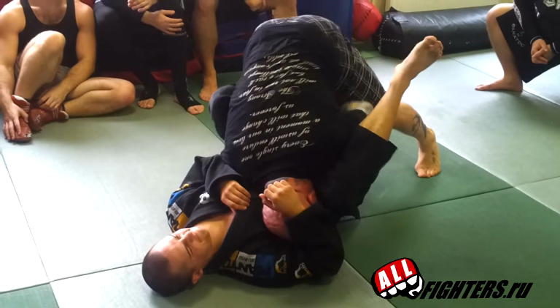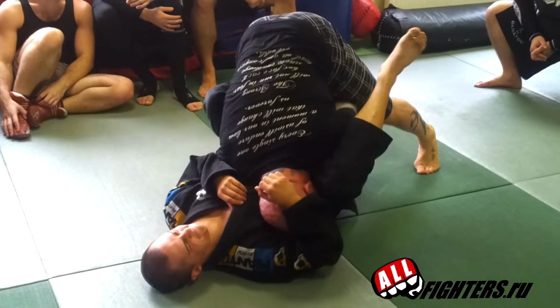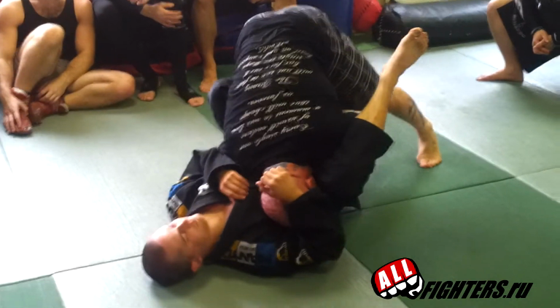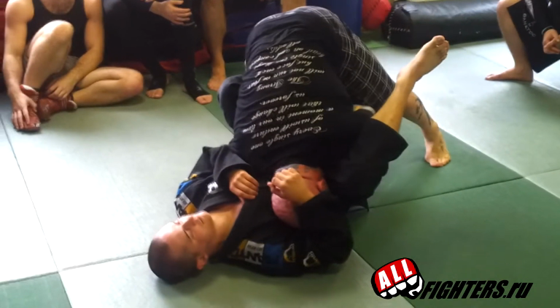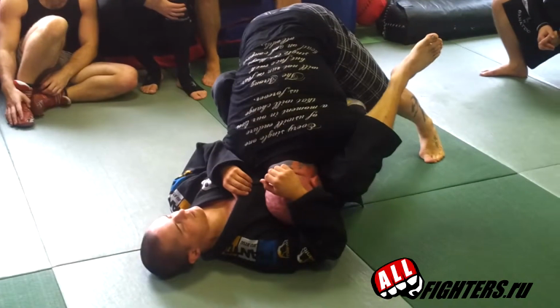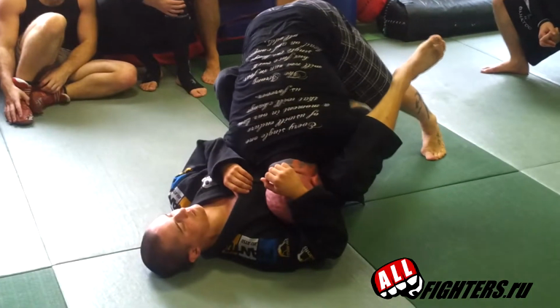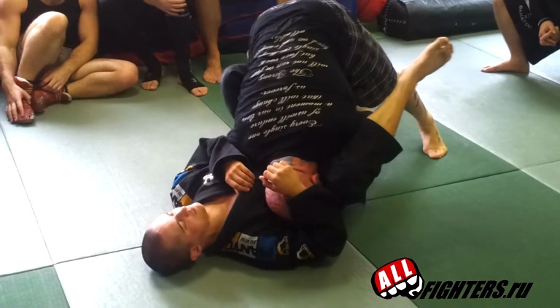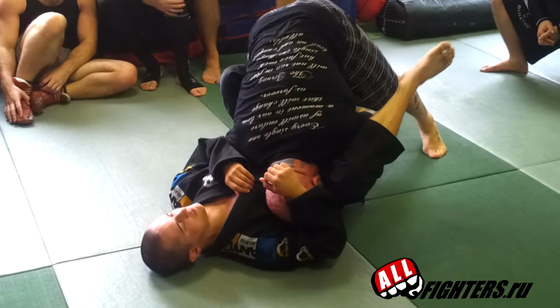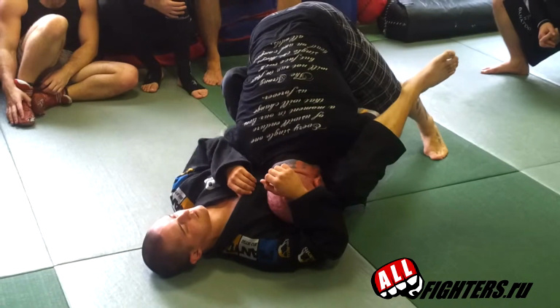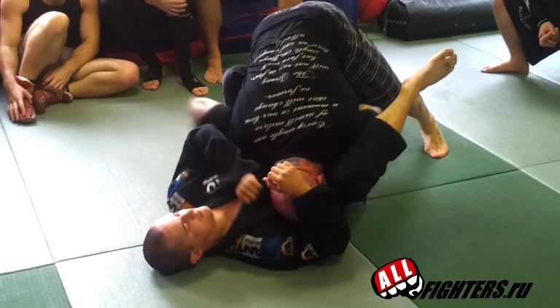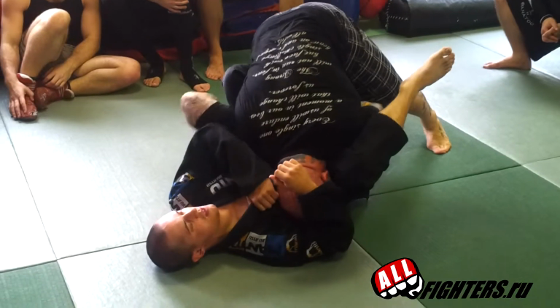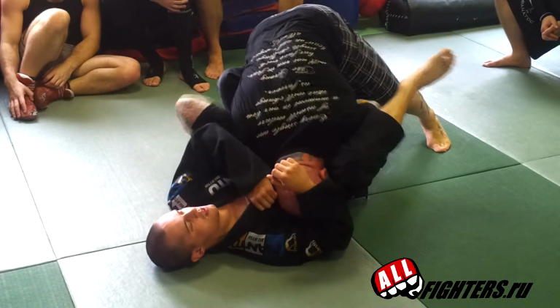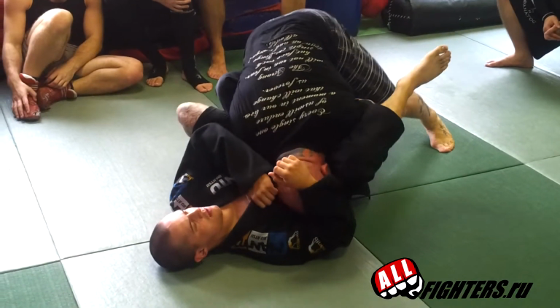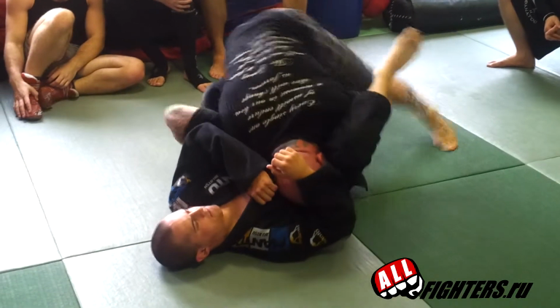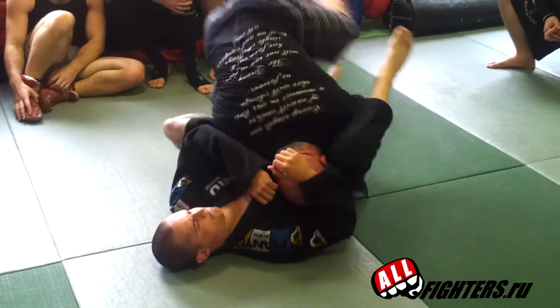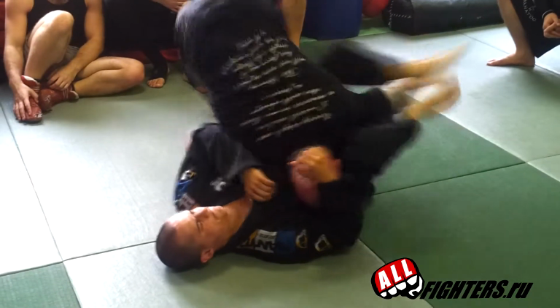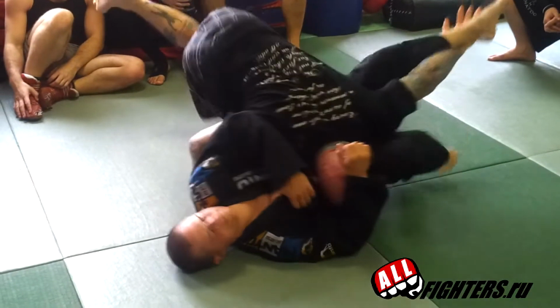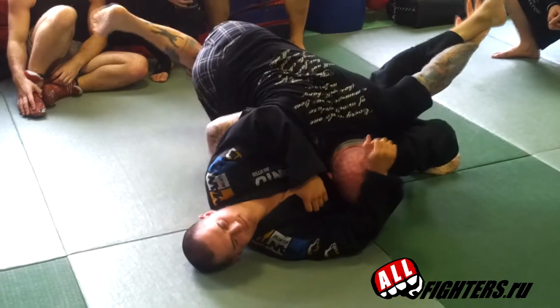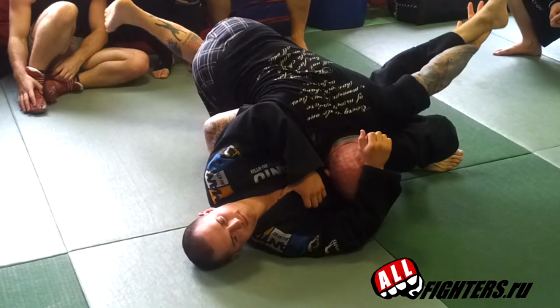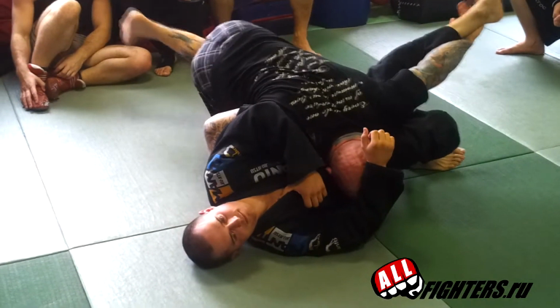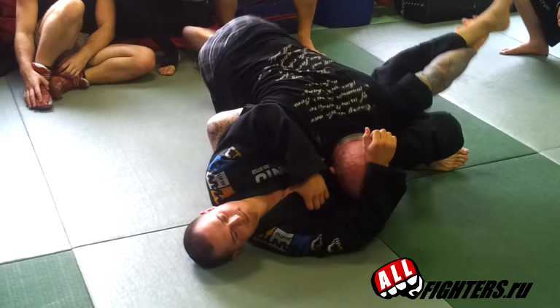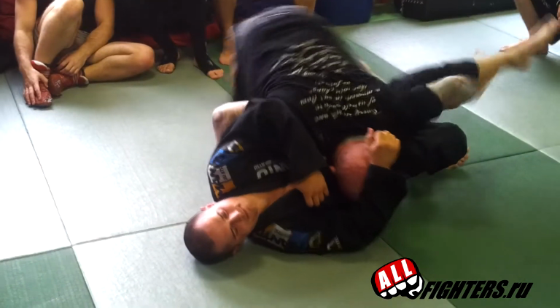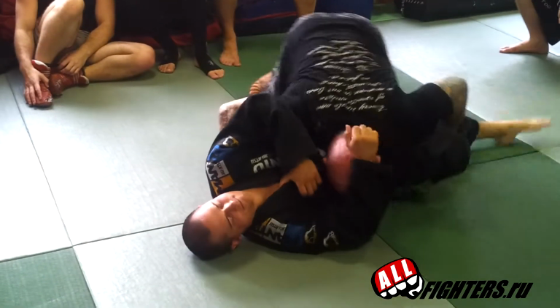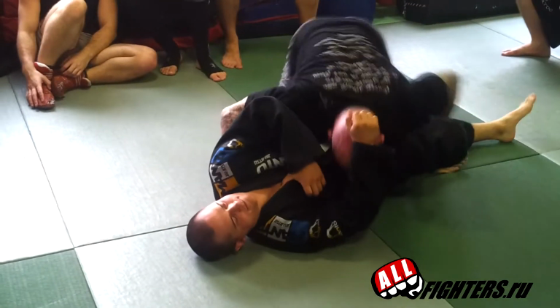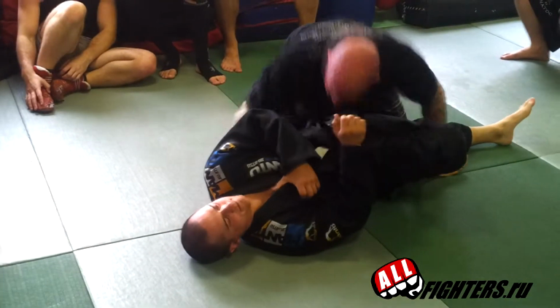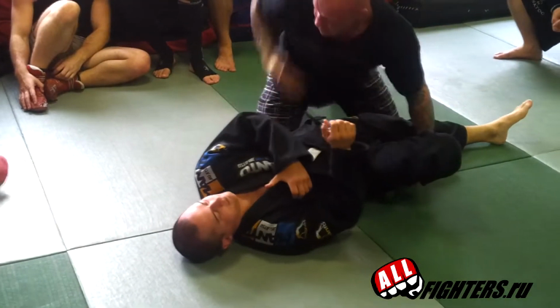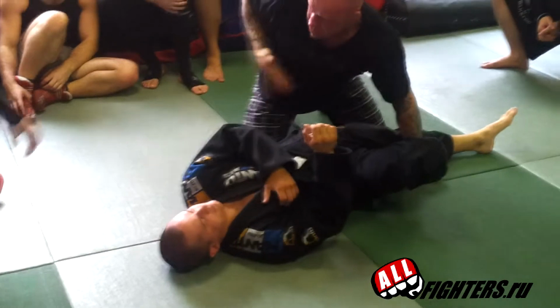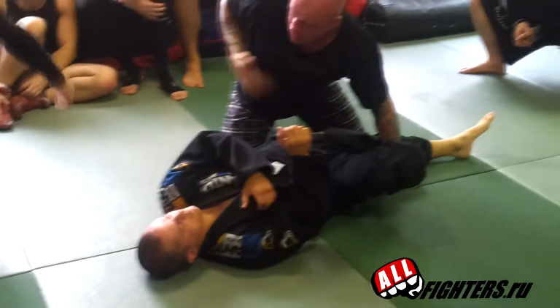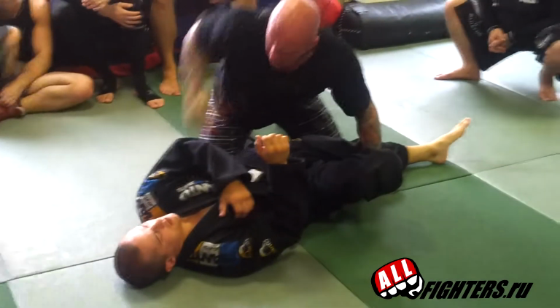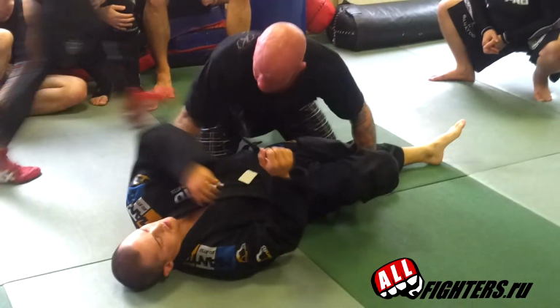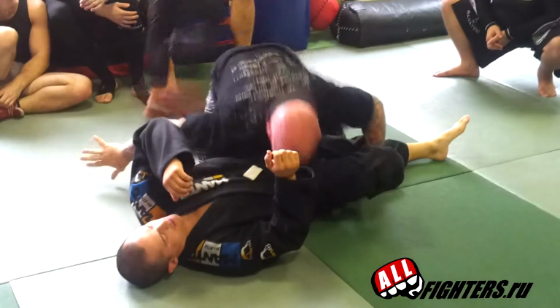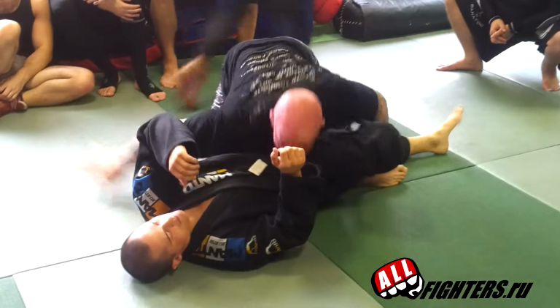Grab the ankle, push here, extend, and I go — I'm here. I go for that.